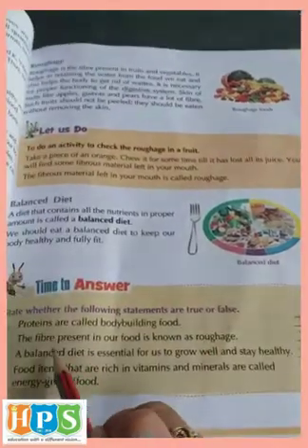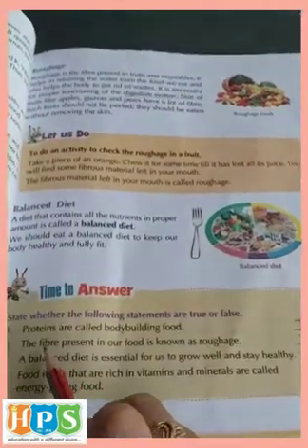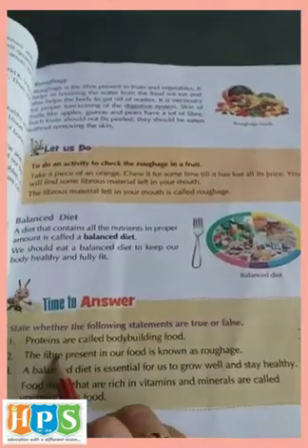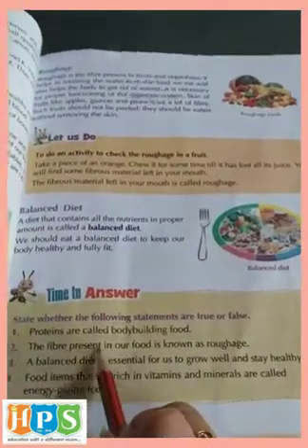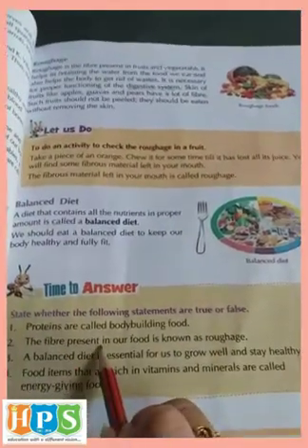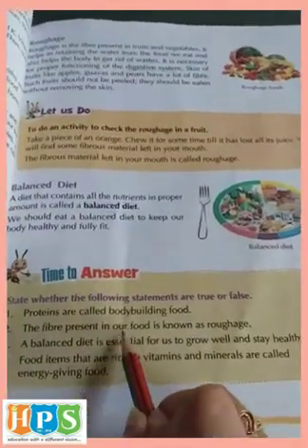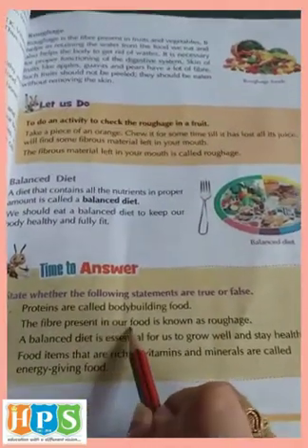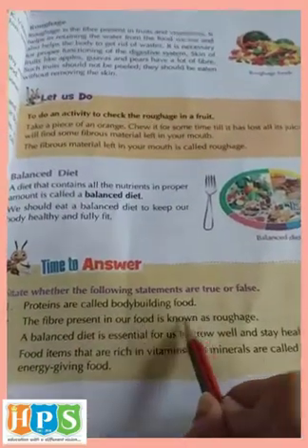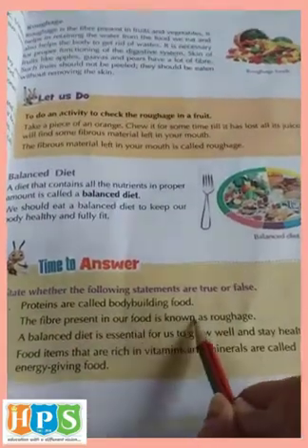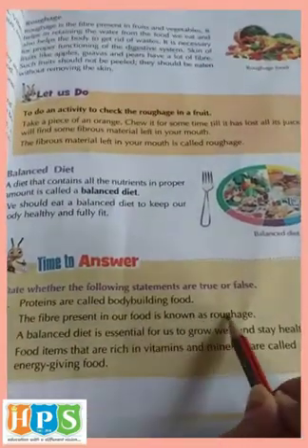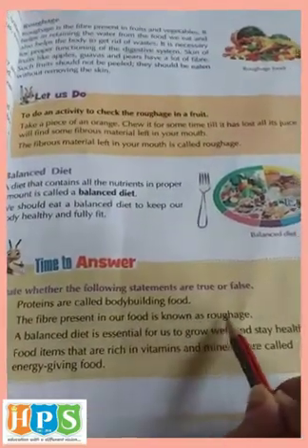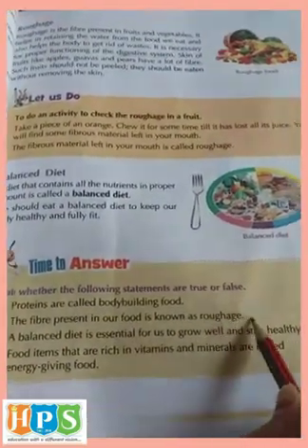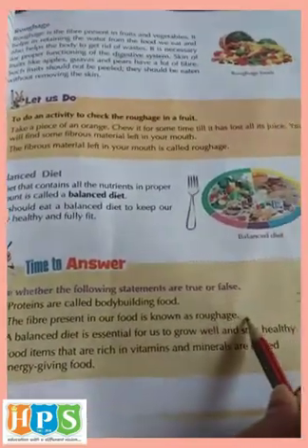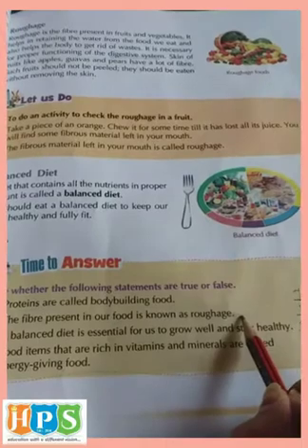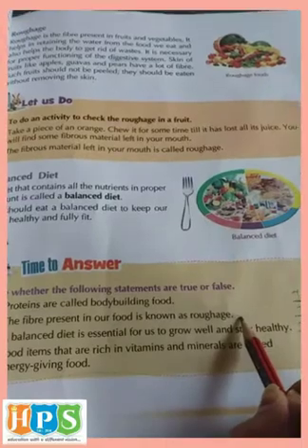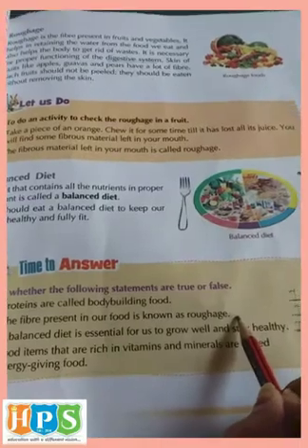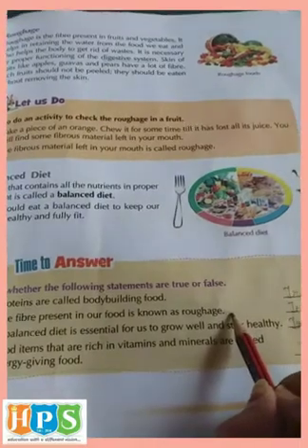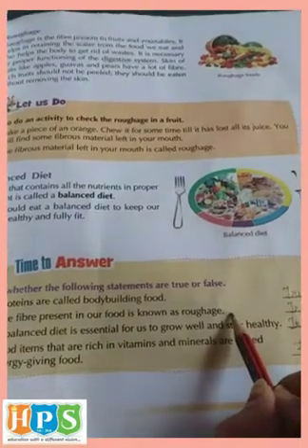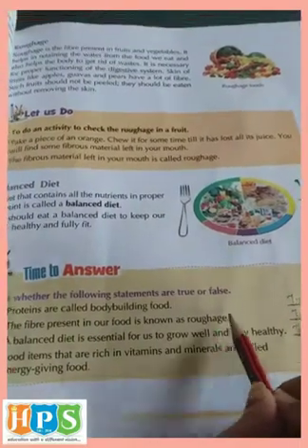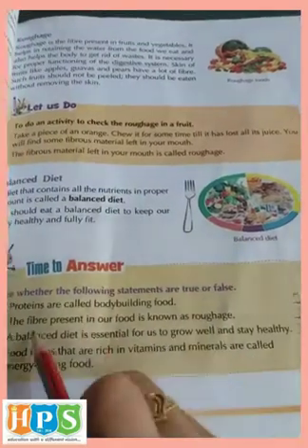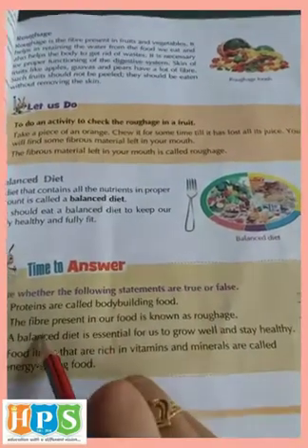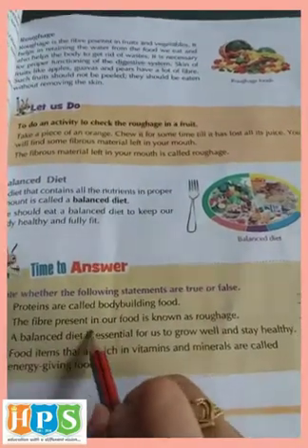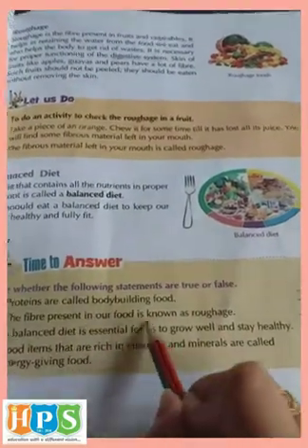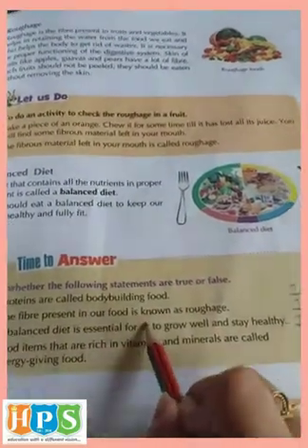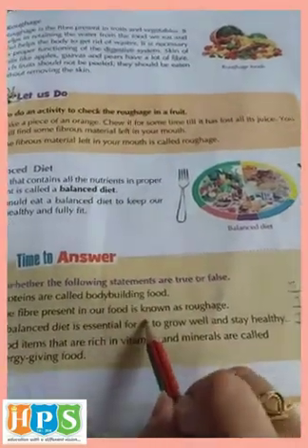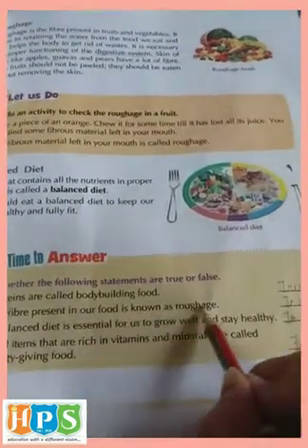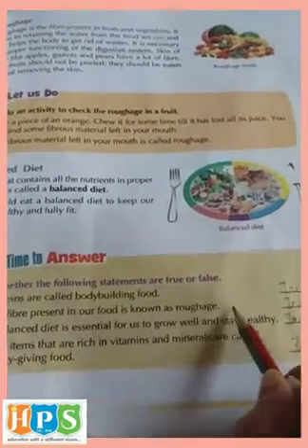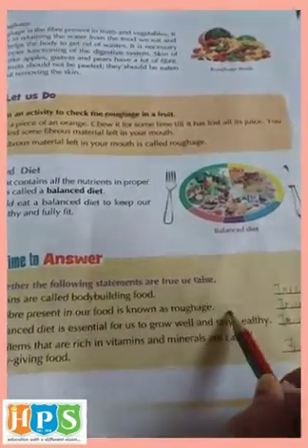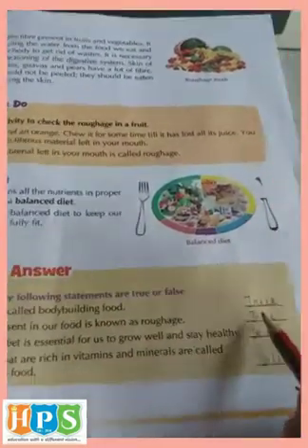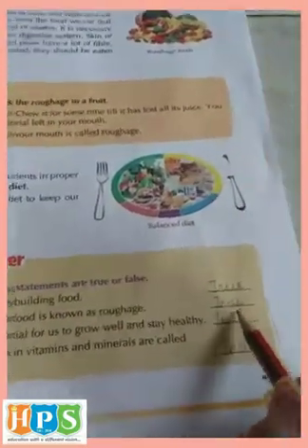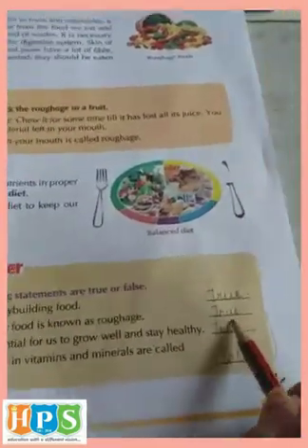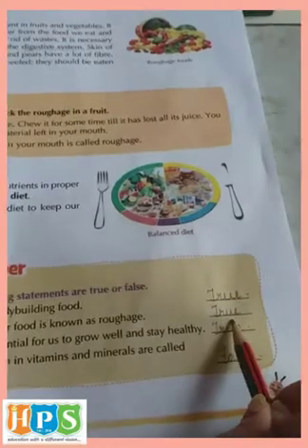Second one: The fiber present in our food is known as roughage. Yes, it is true.